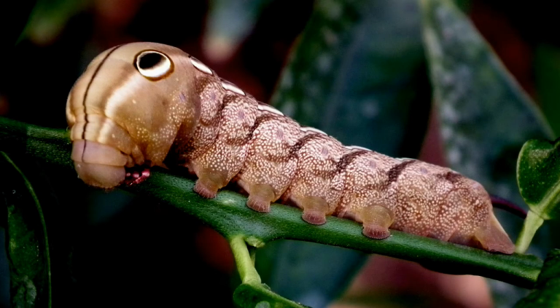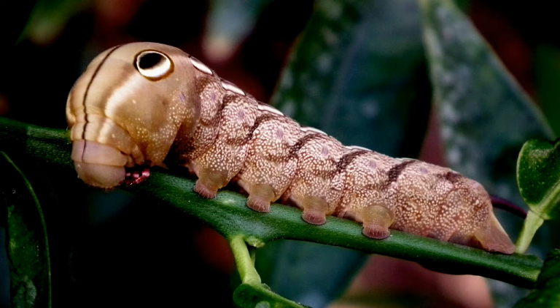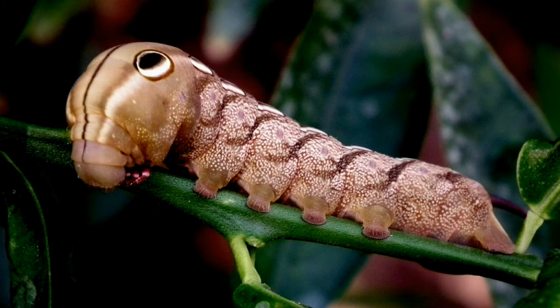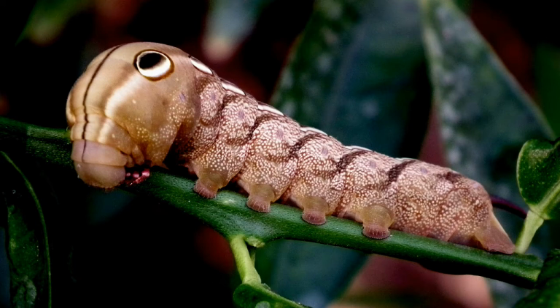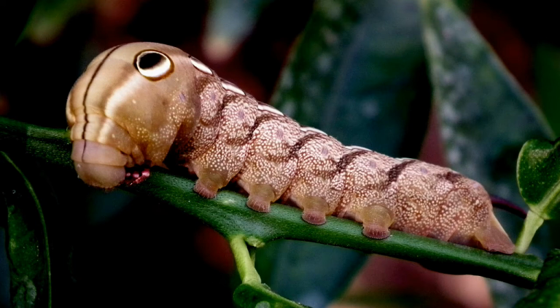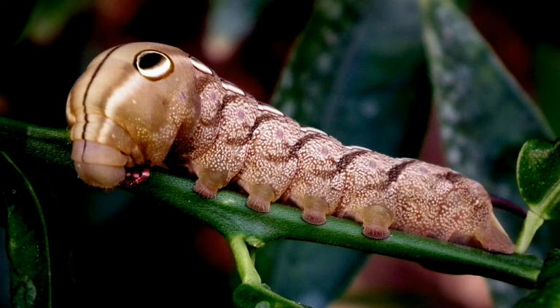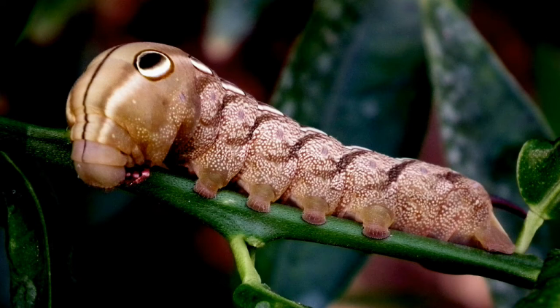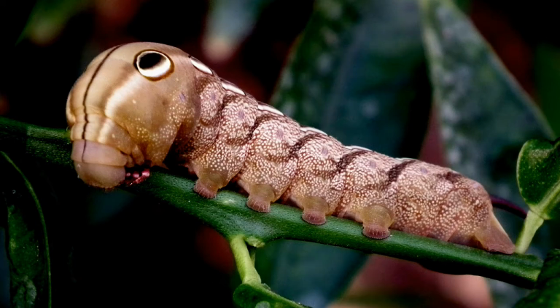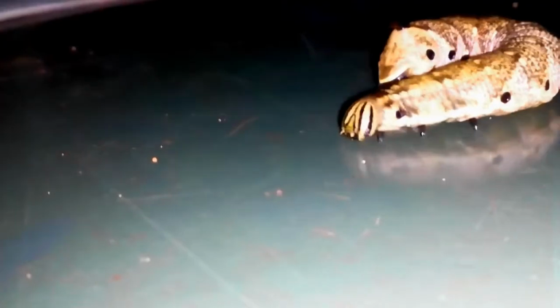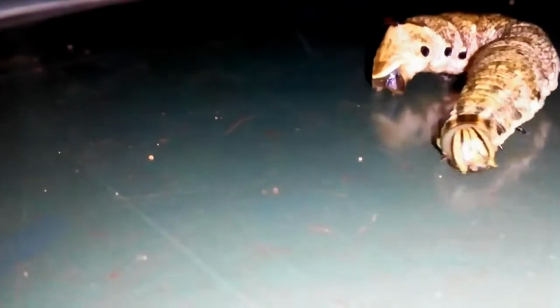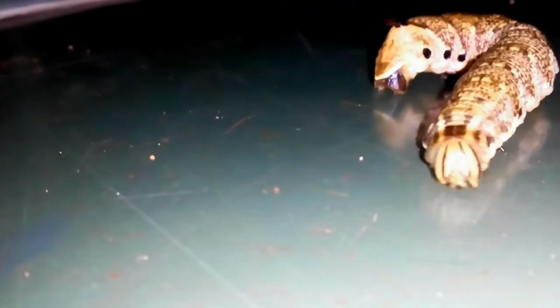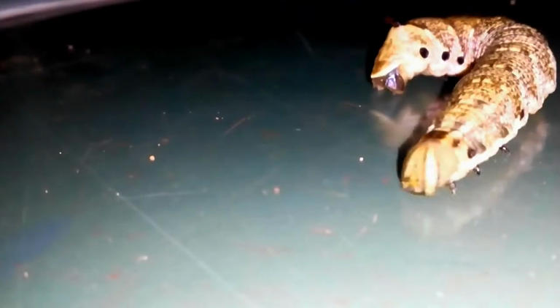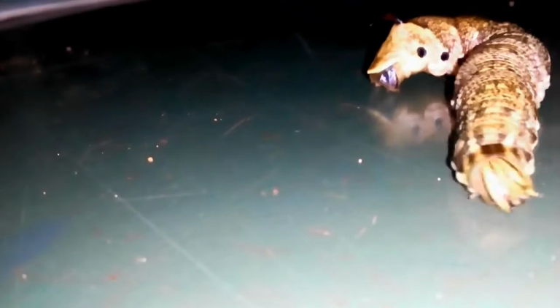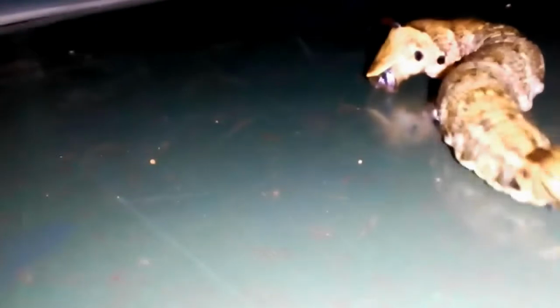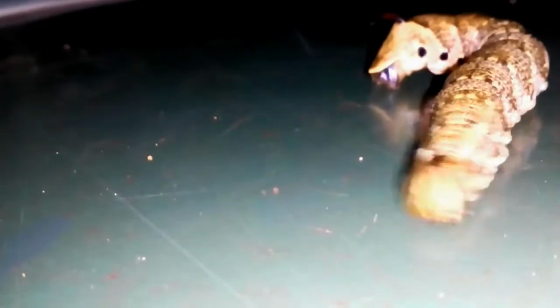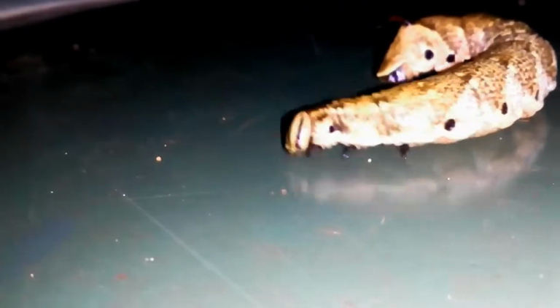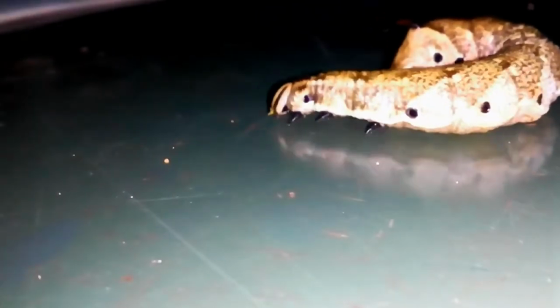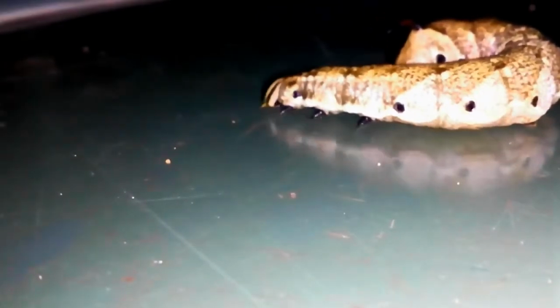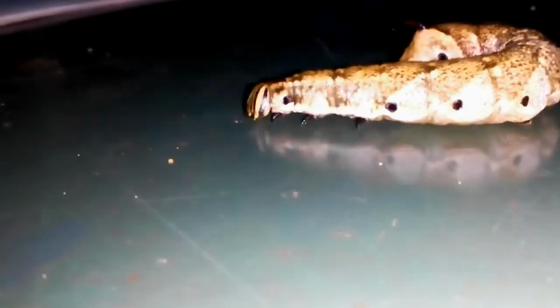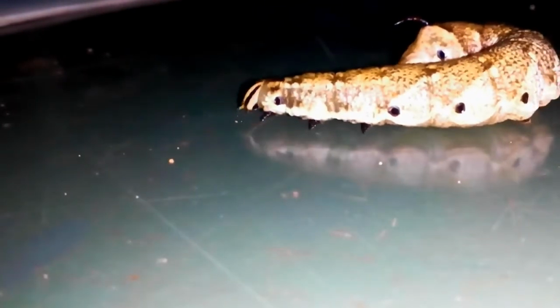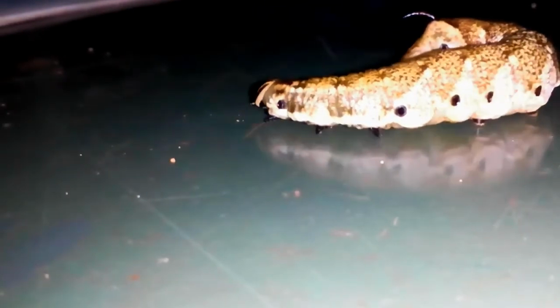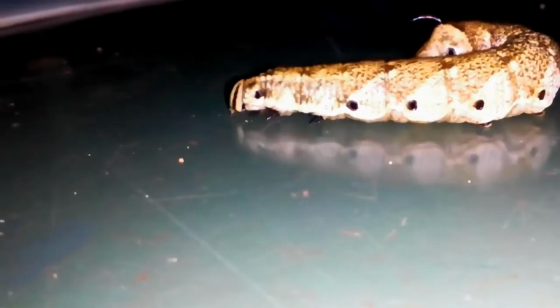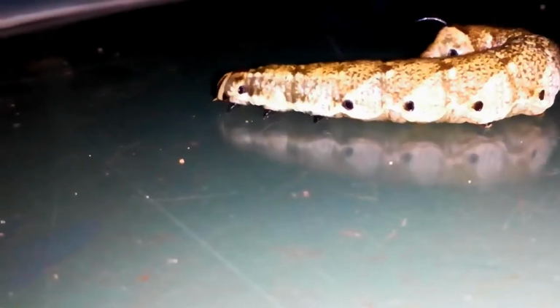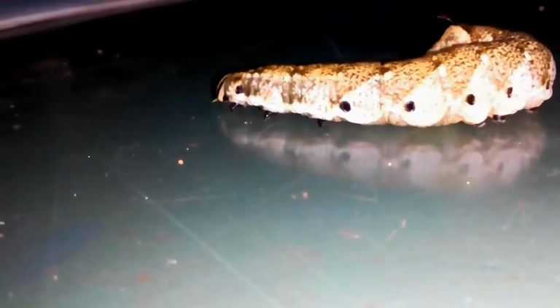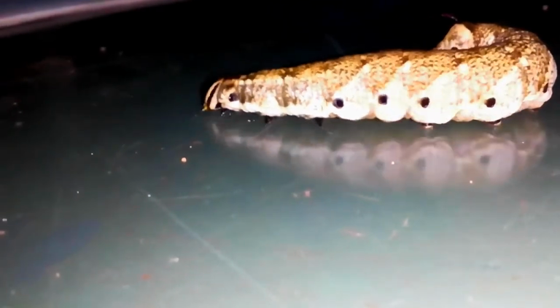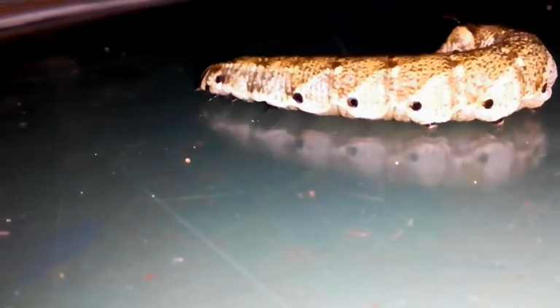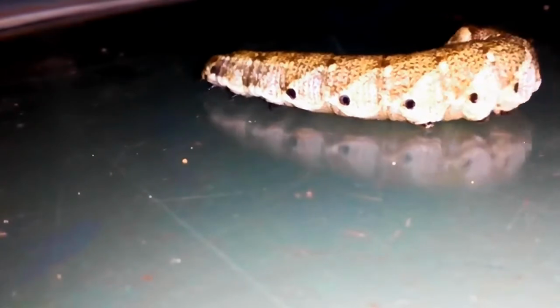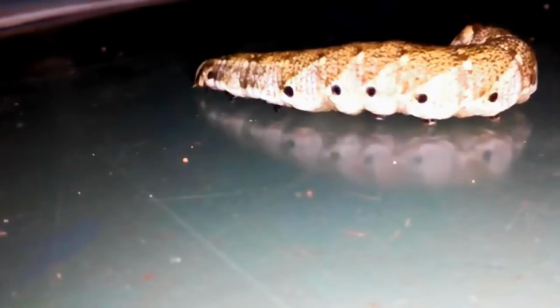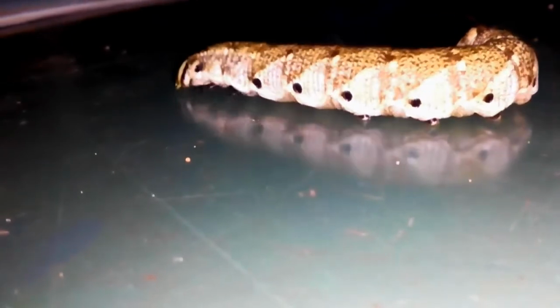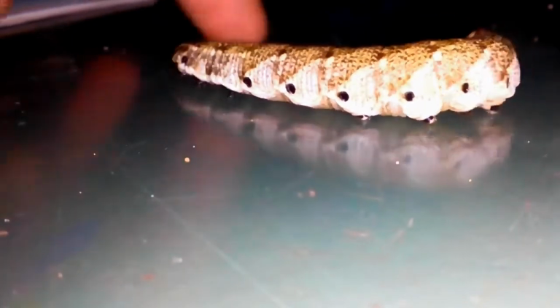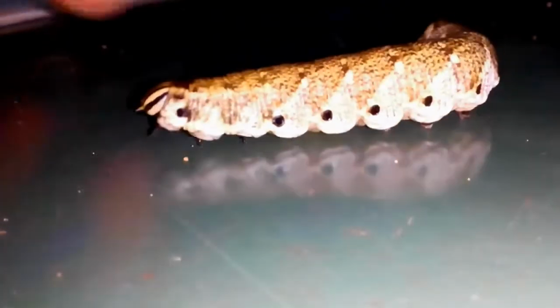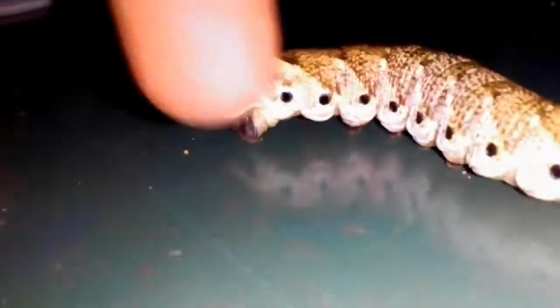Entomology is the science that deals with the study of insects and its life cycle. Insect collection and preservation play a vital role in entomology.